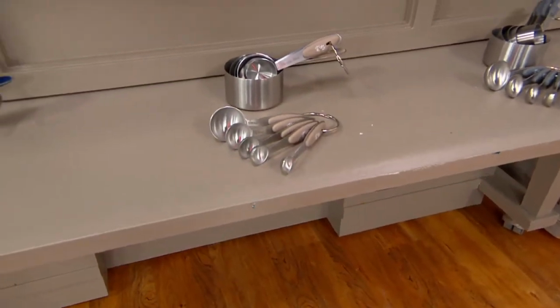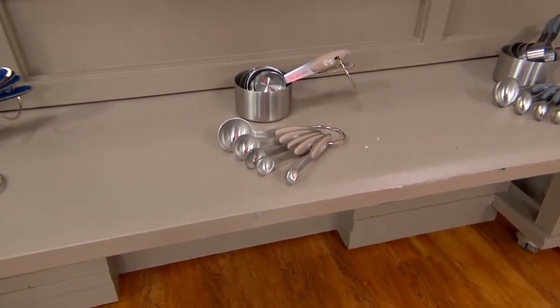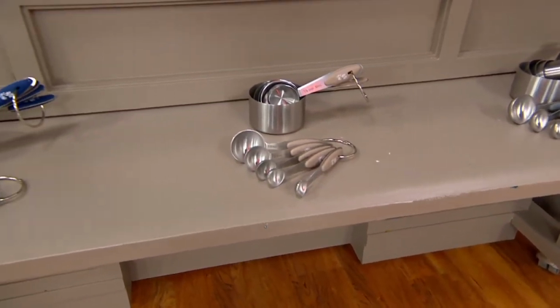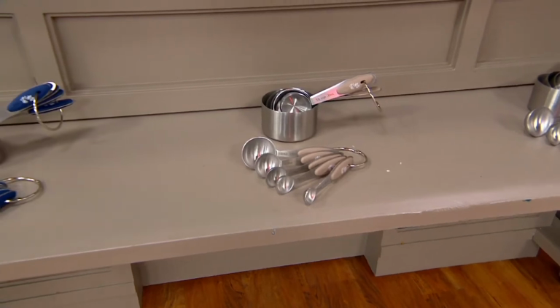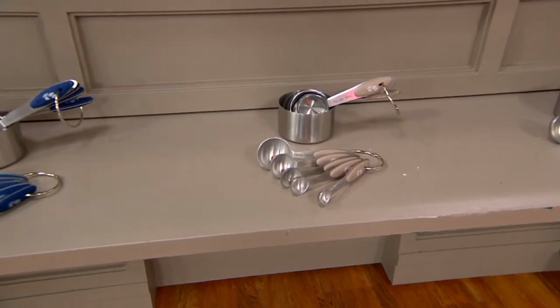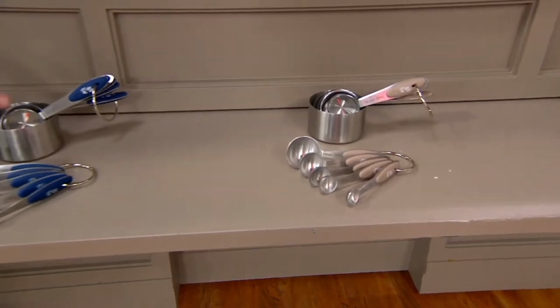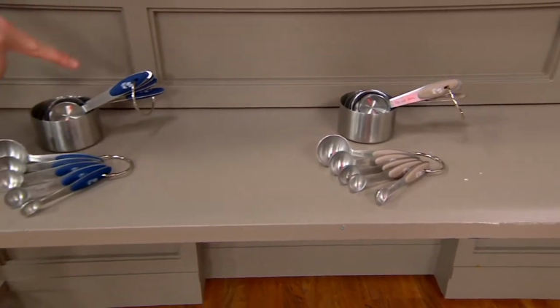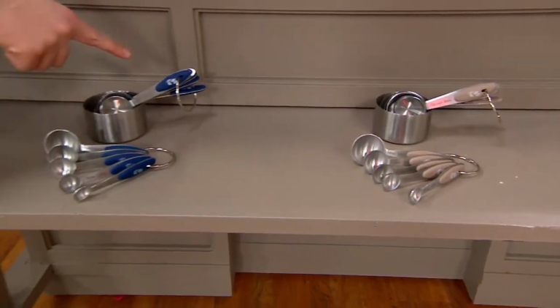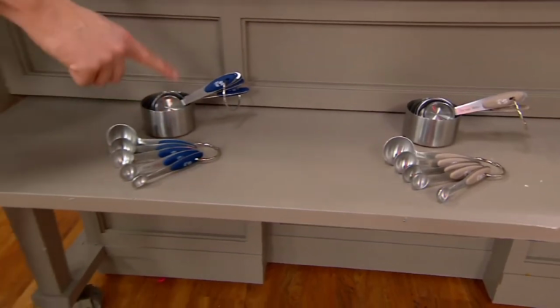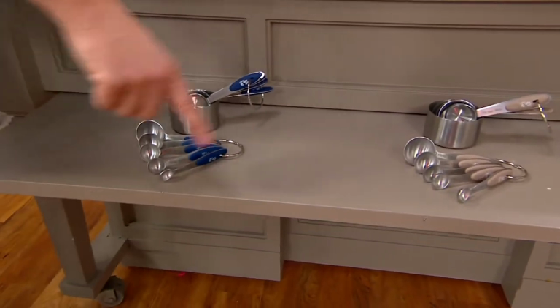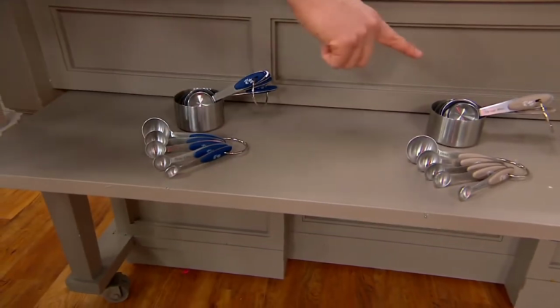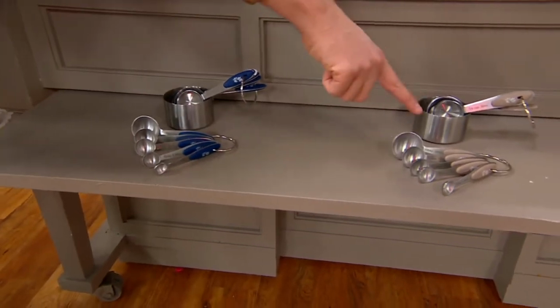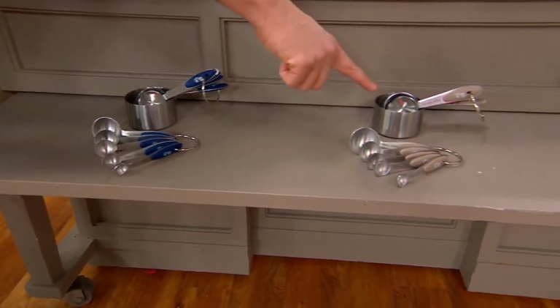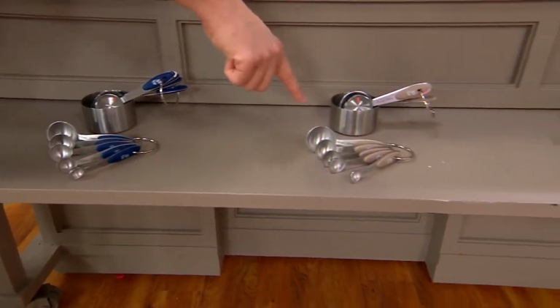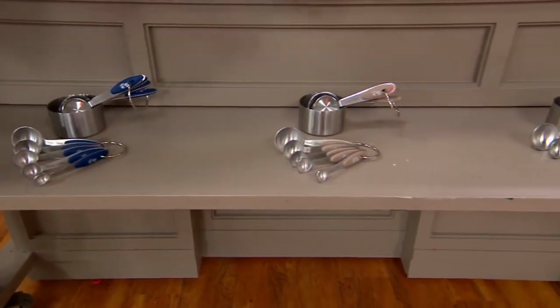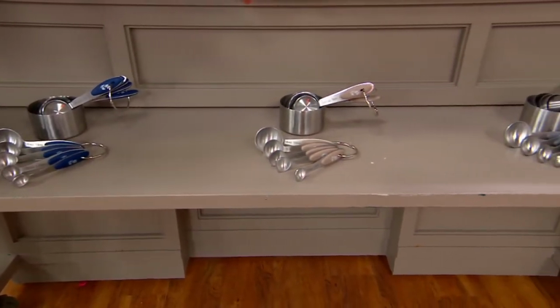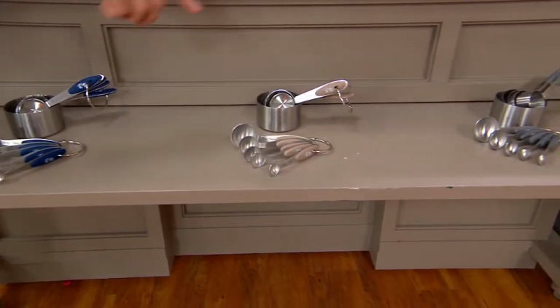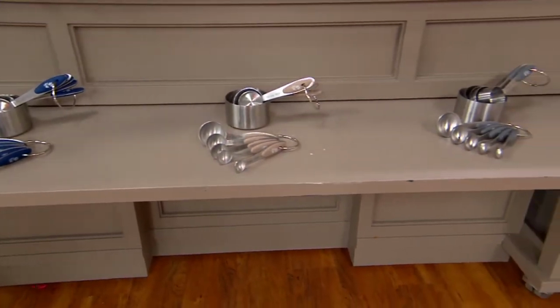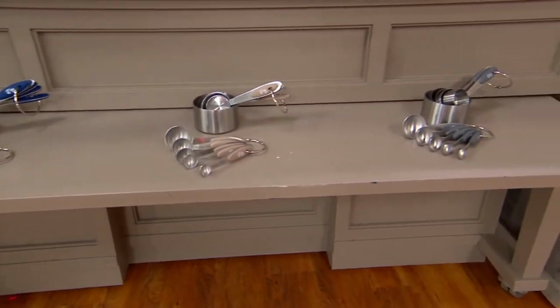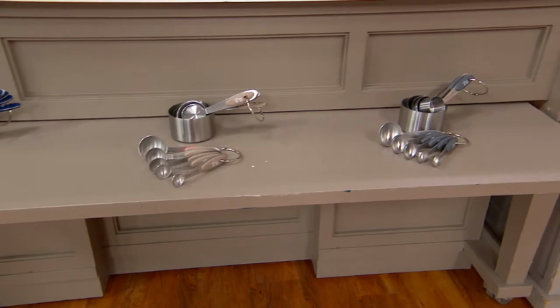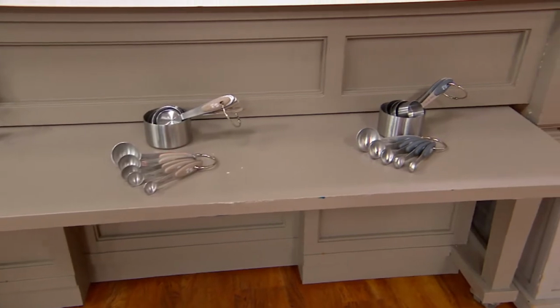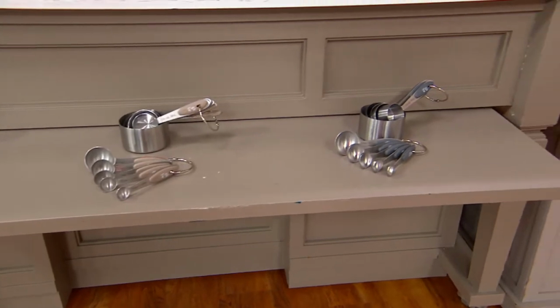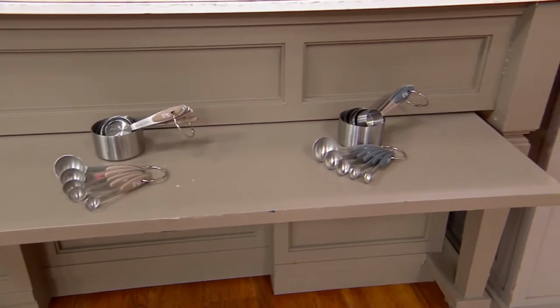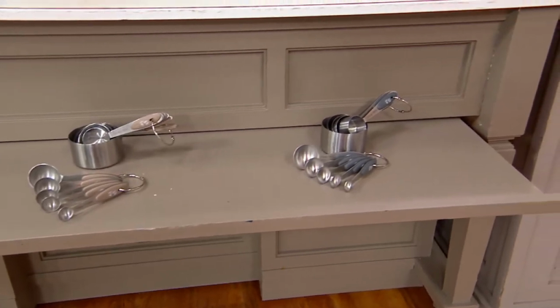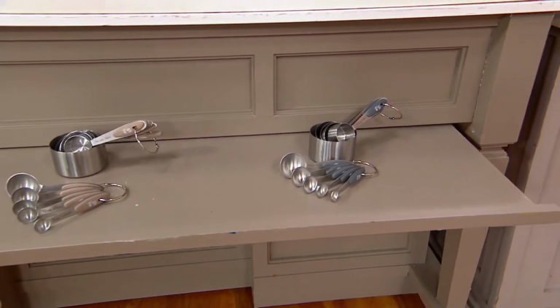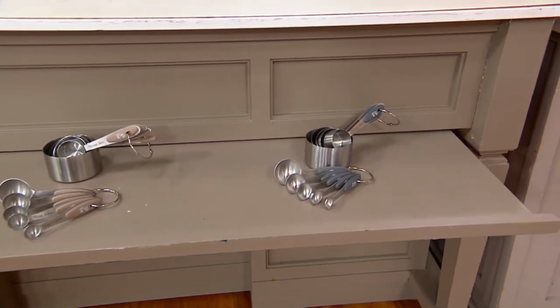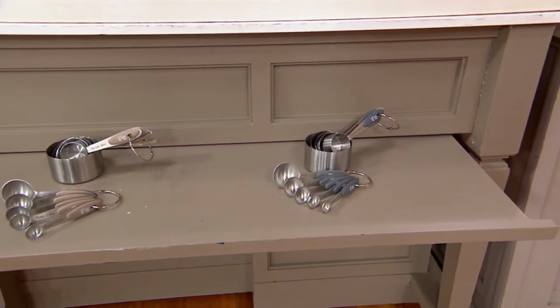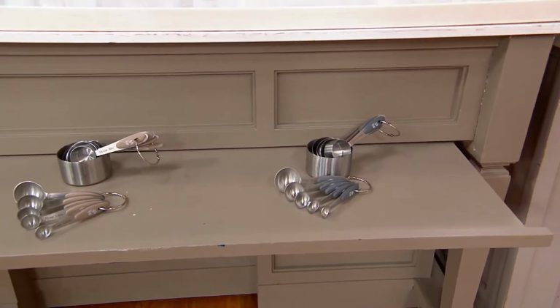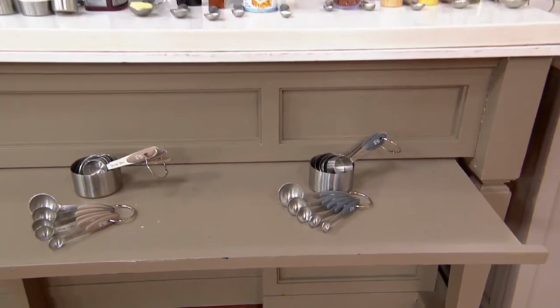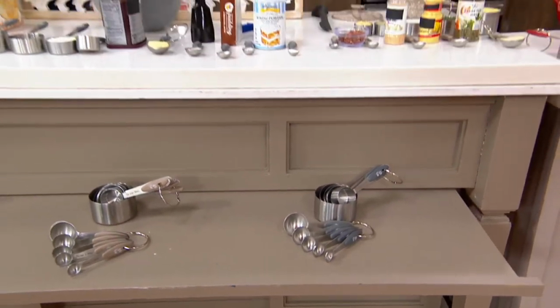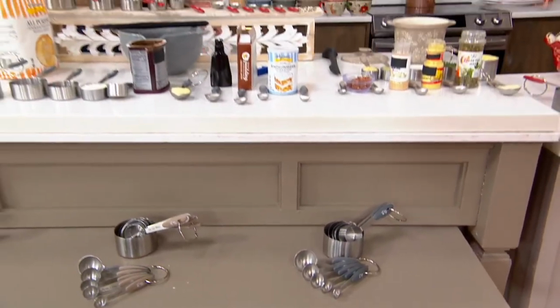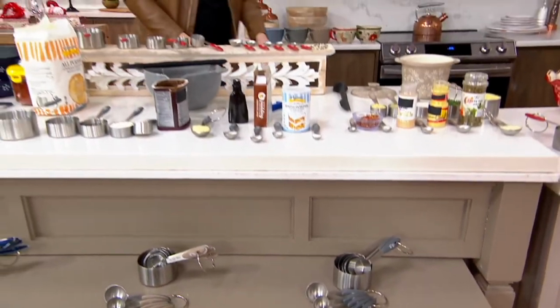So we've got blue, taupe, gray, and the red. Fewer than 800 now to go around in each one of these sets.